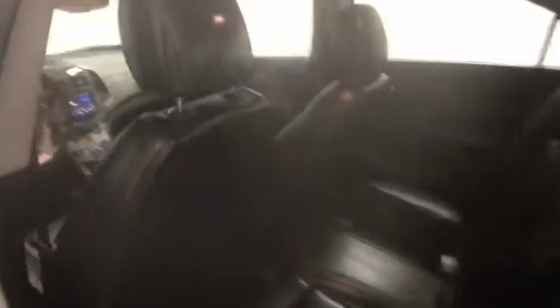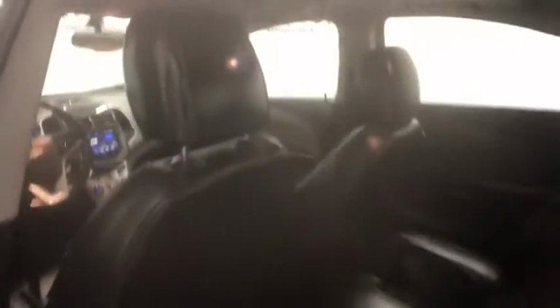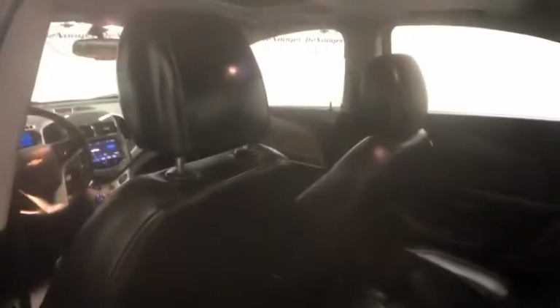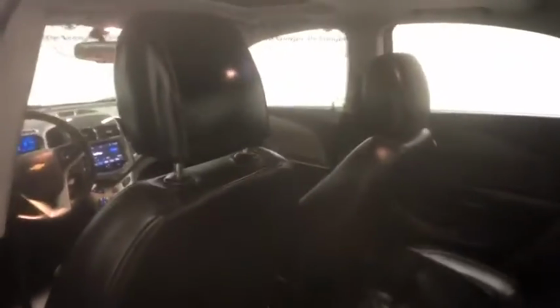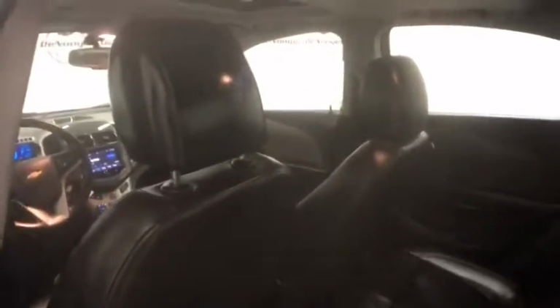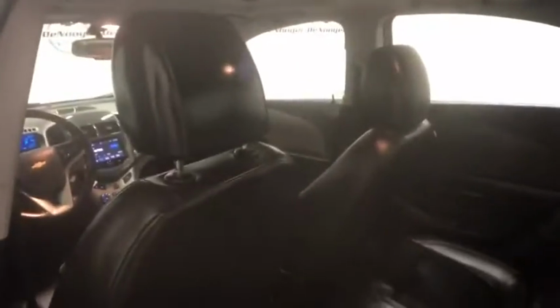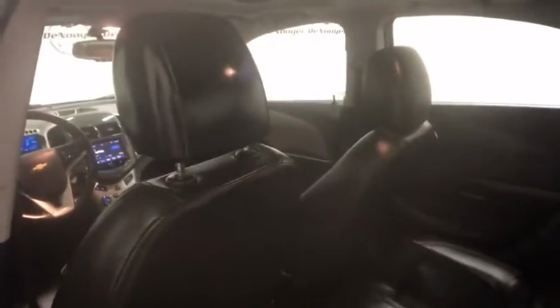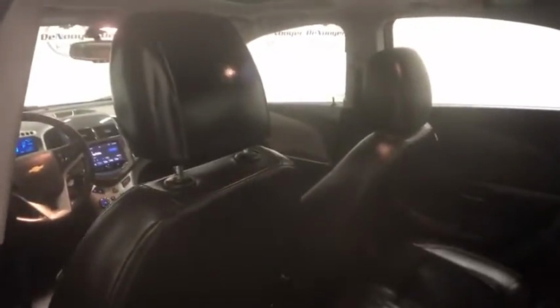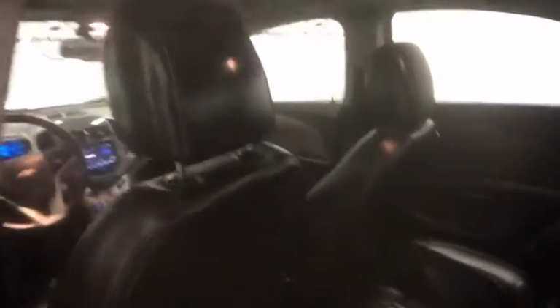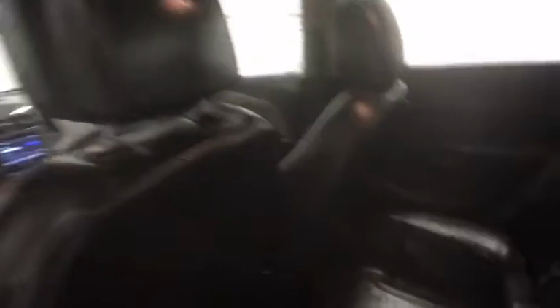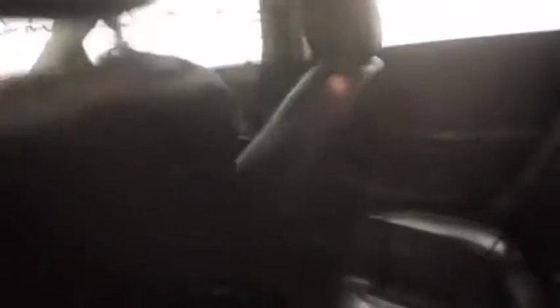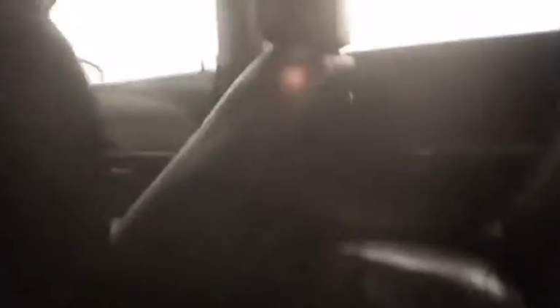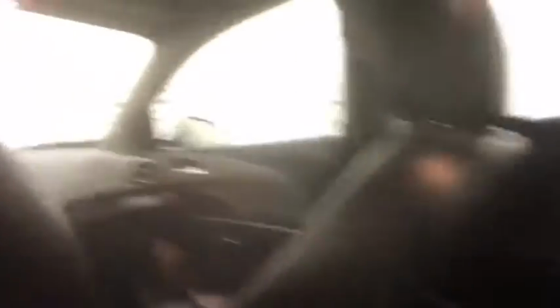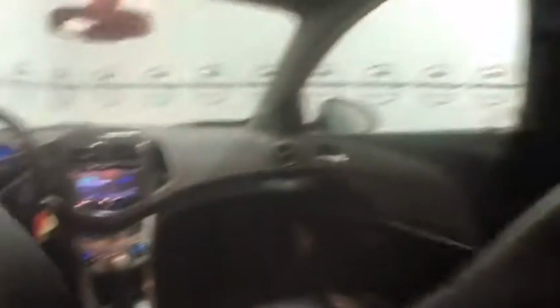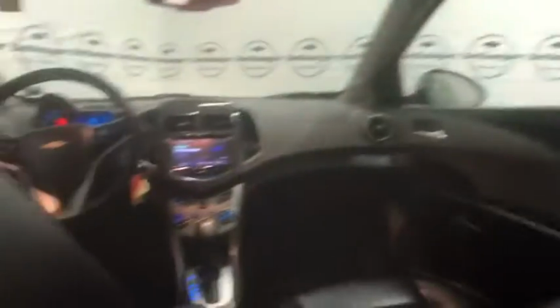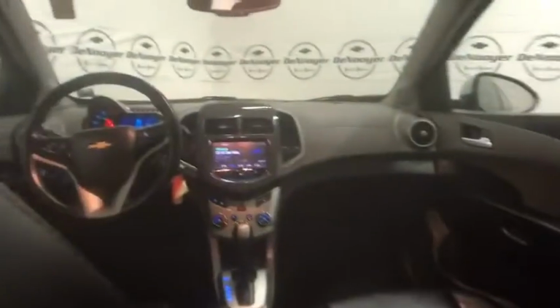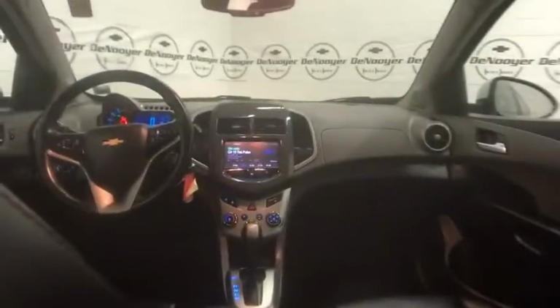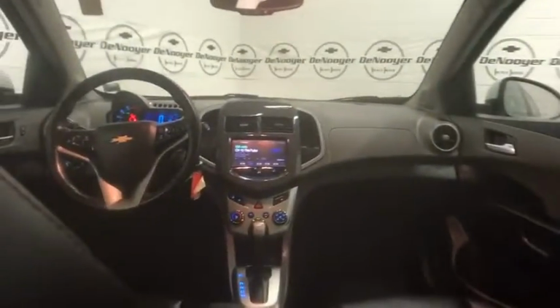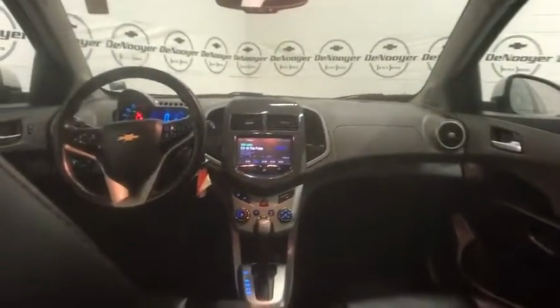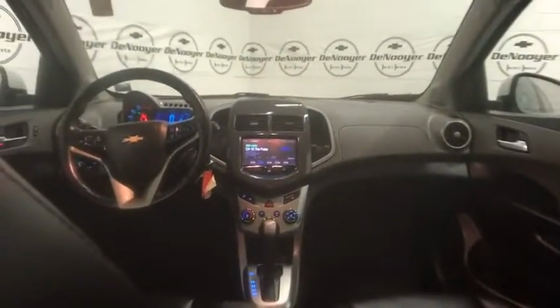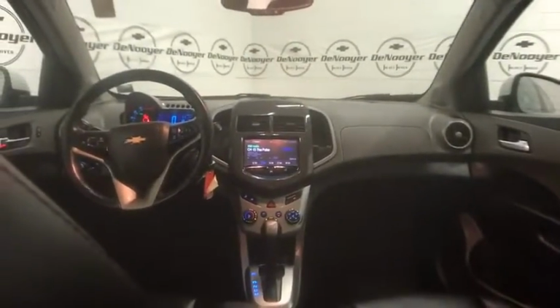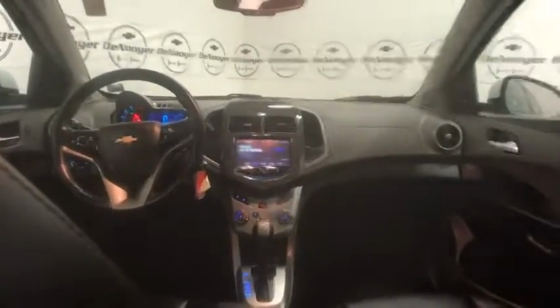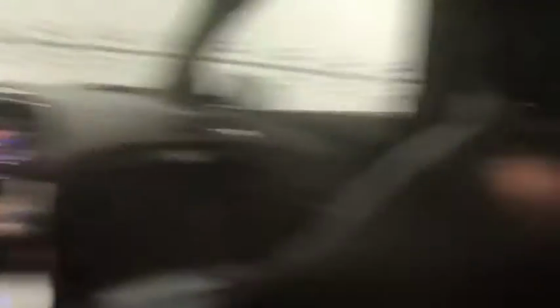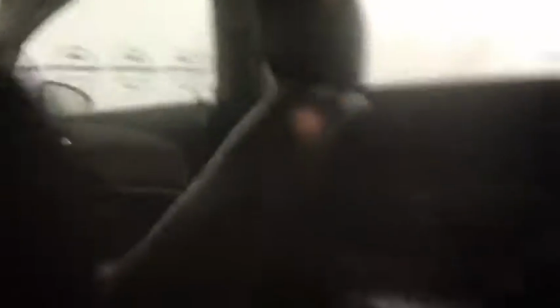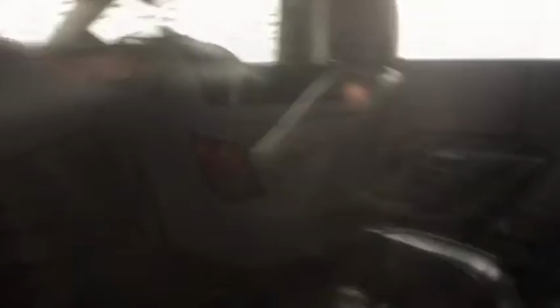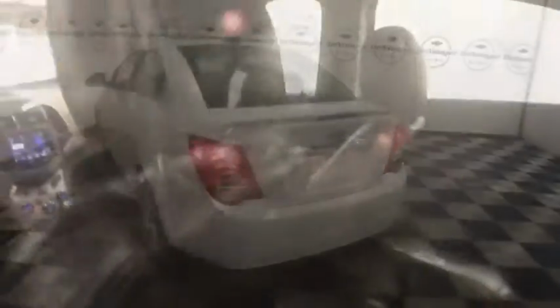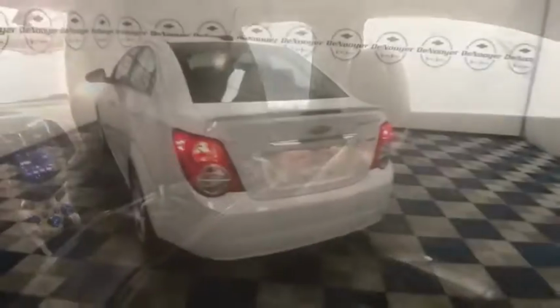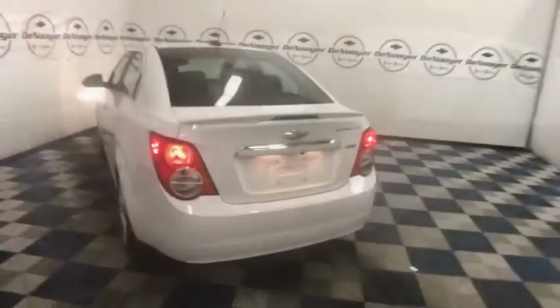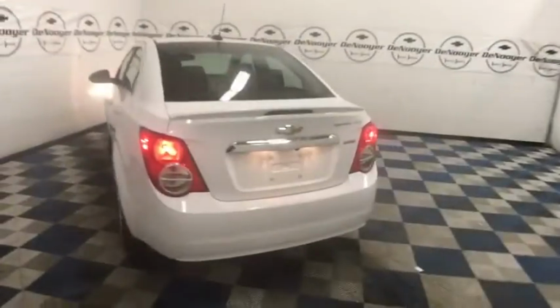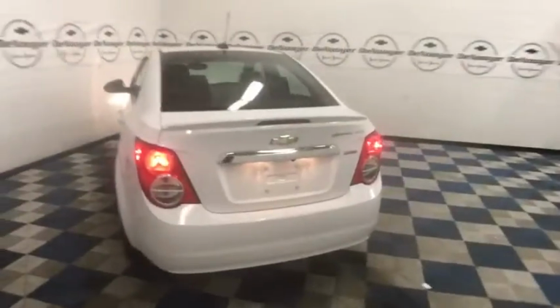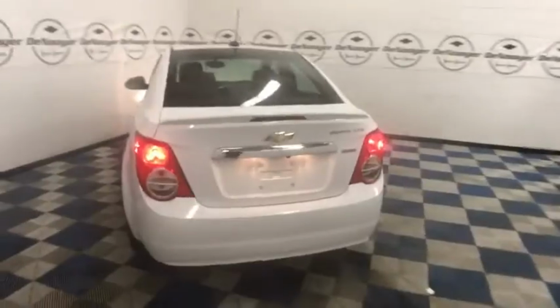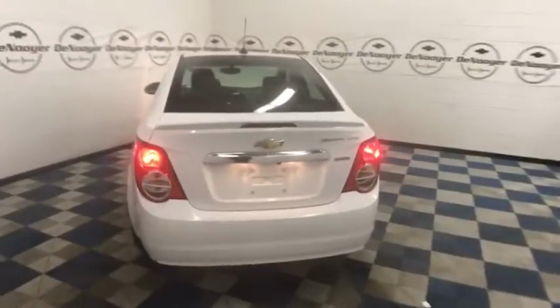Remote keyless entry, tachometer, brake assist, Sirius satellite radio, panic alarm, front reading lamp. Come take a test drive today.